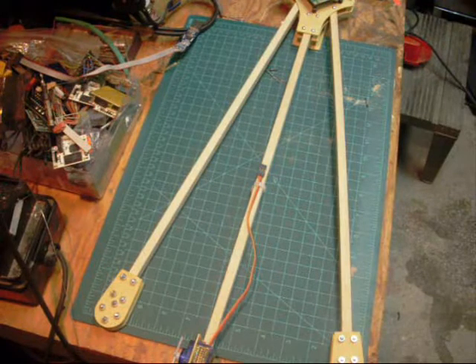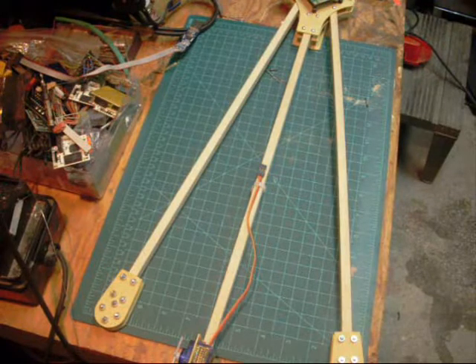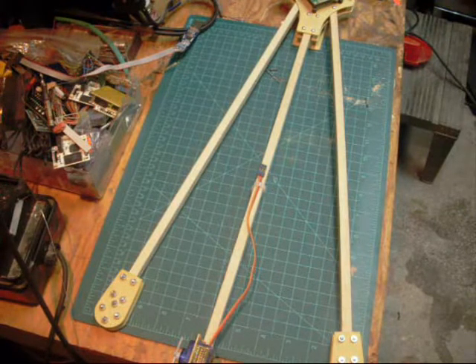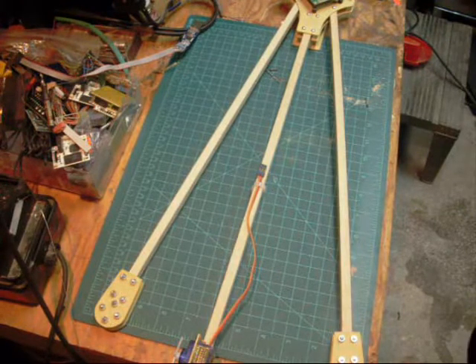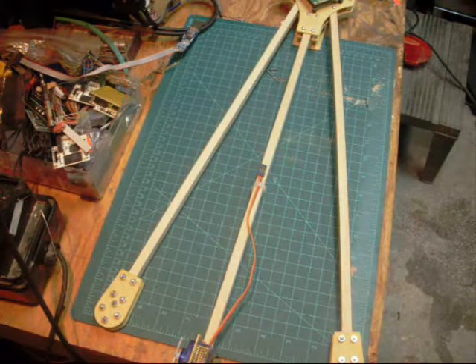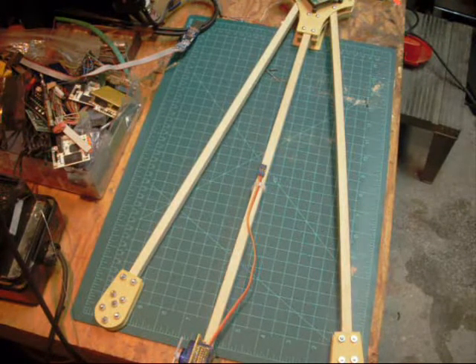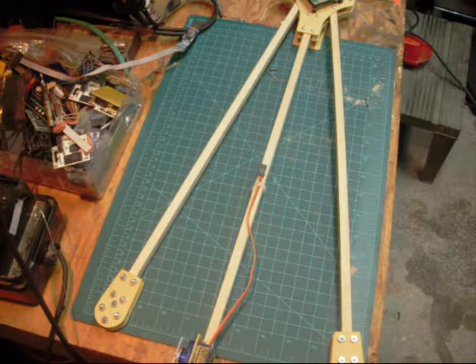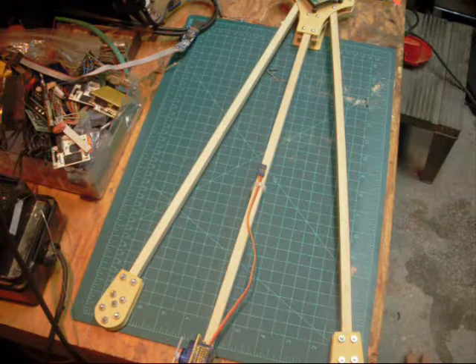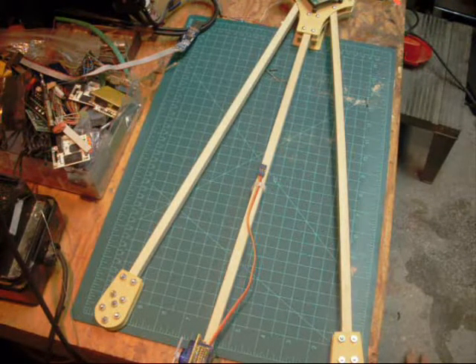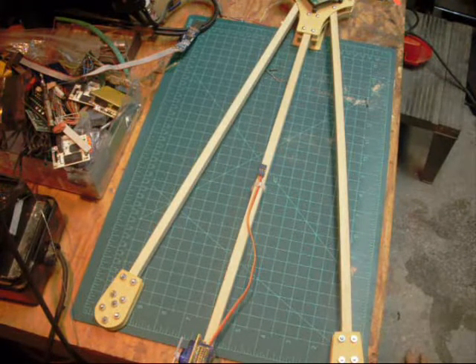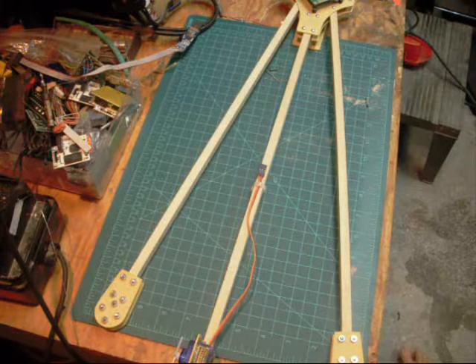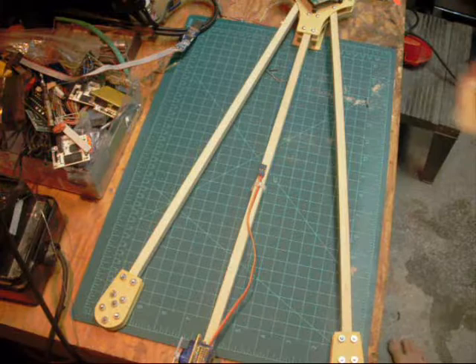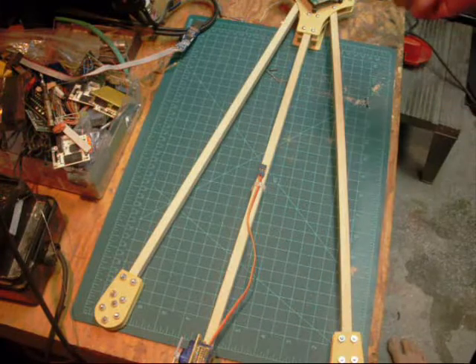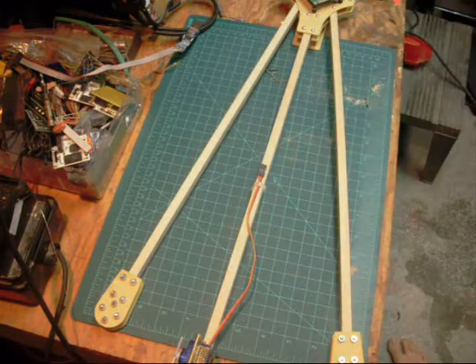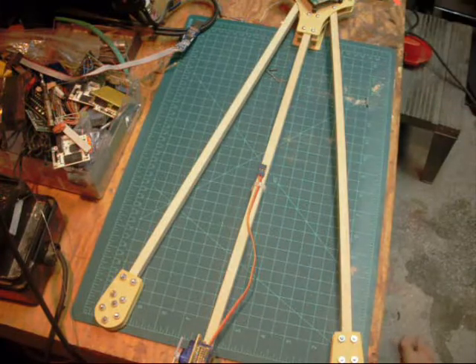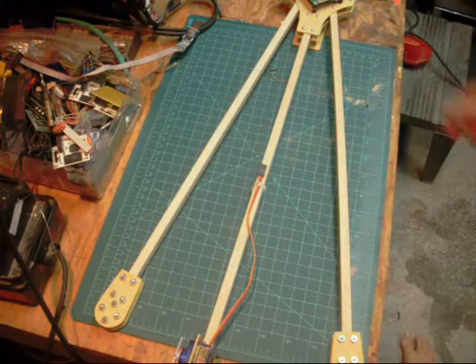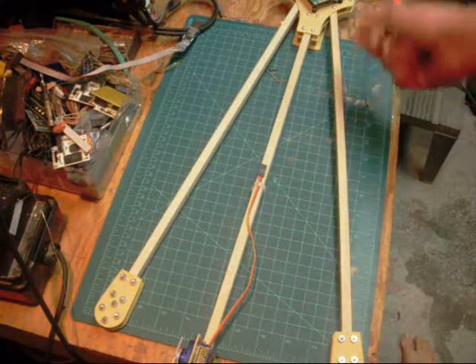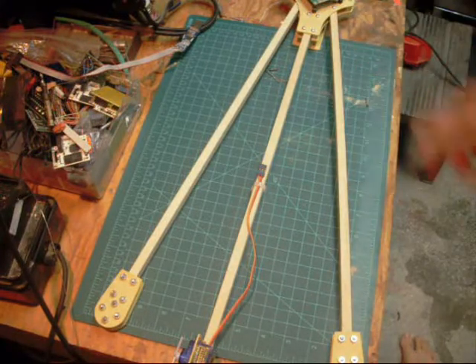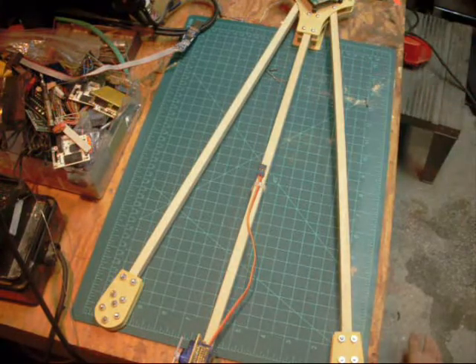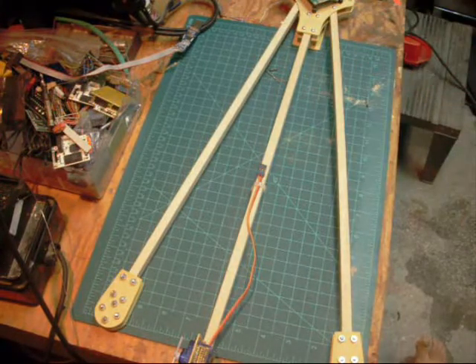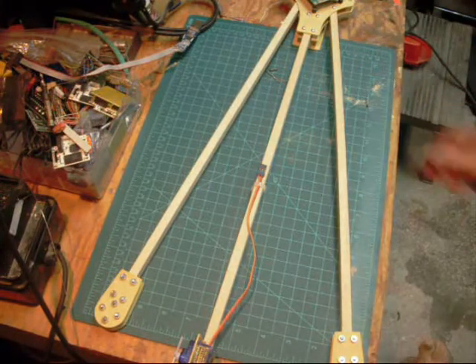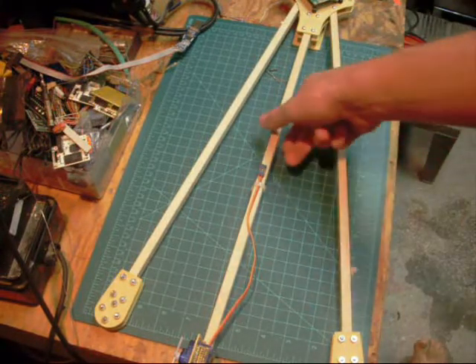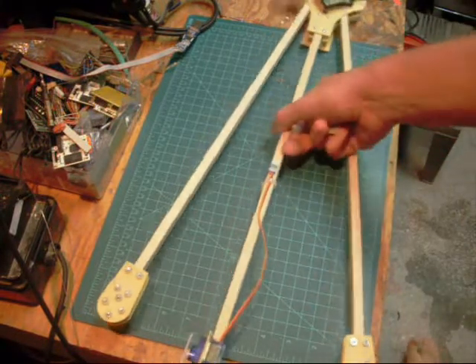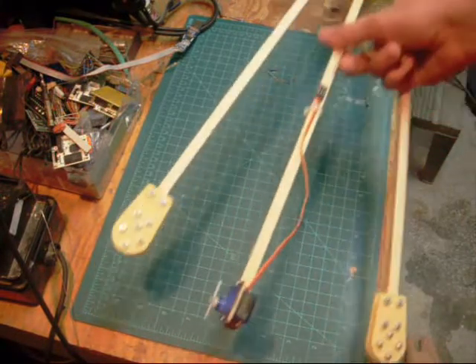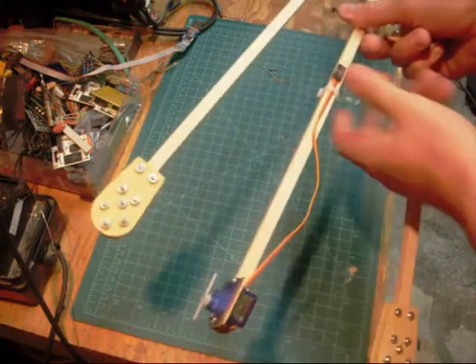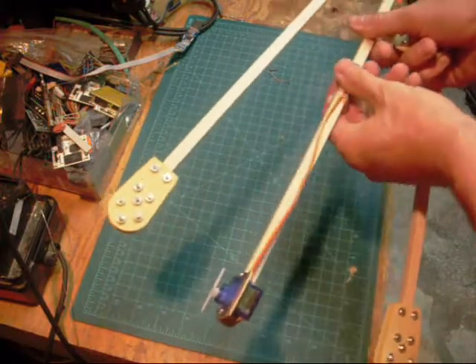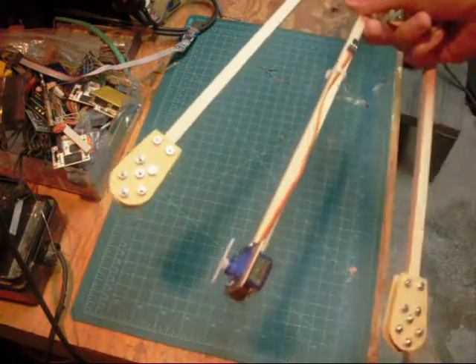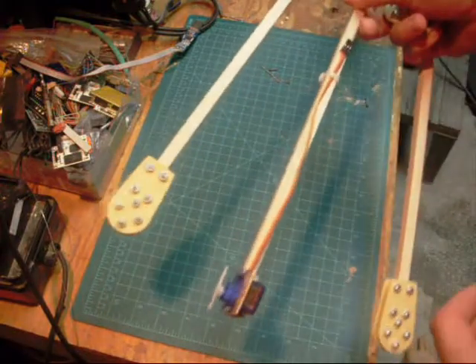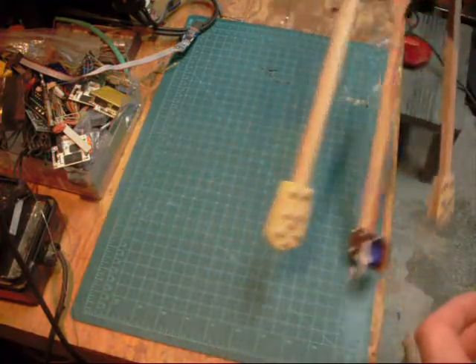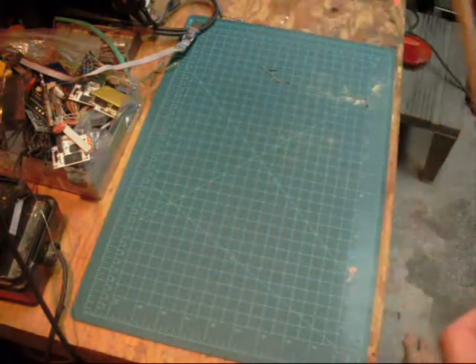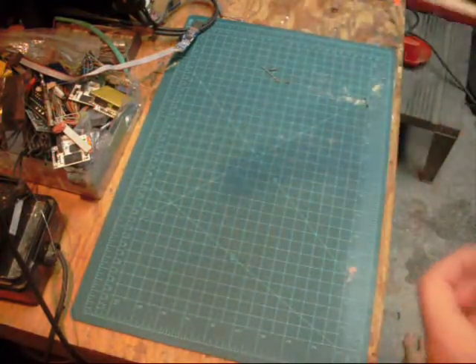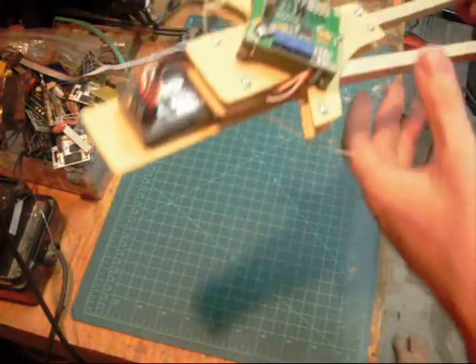Hi guys, this morning I made this little video to show you my update on where I am at with my construction of this tricopter that David made on his website. Just to give you a quick look at my frame.